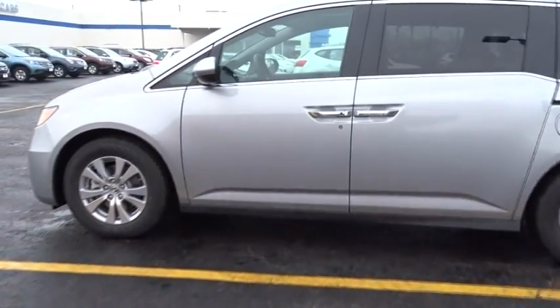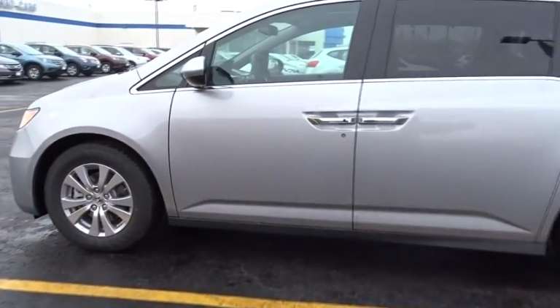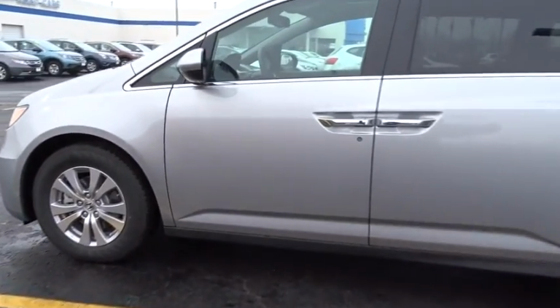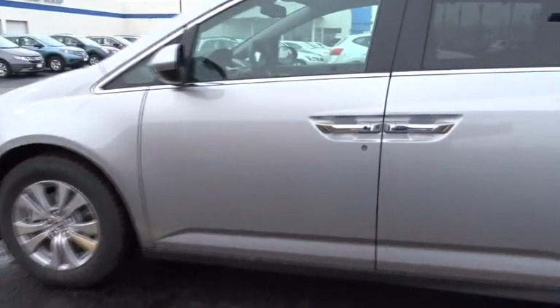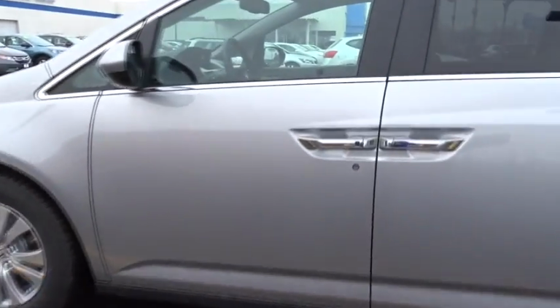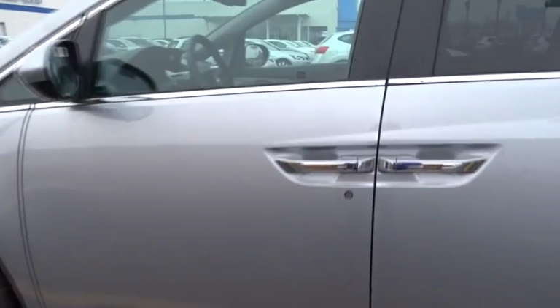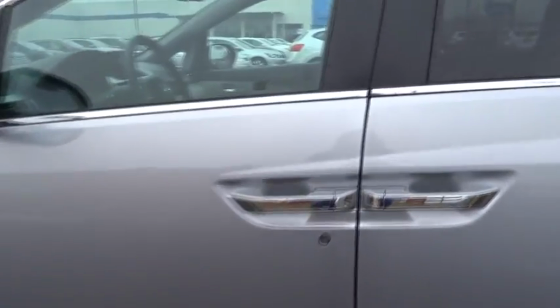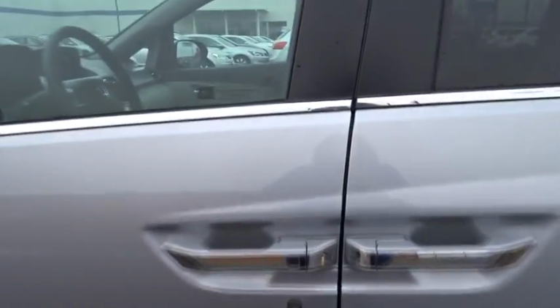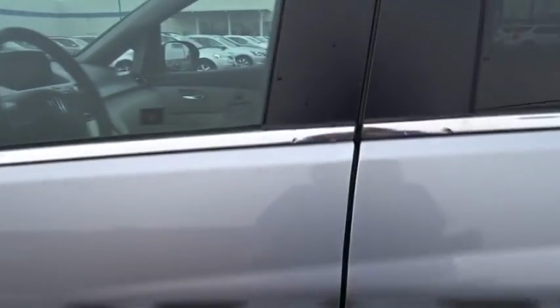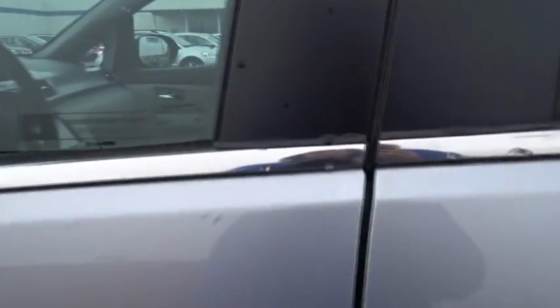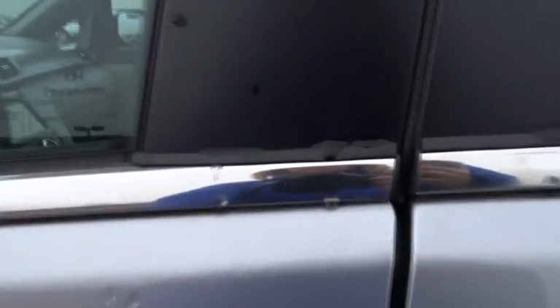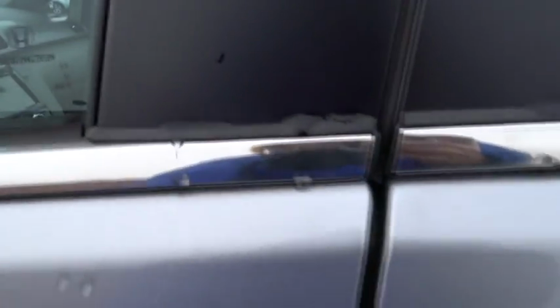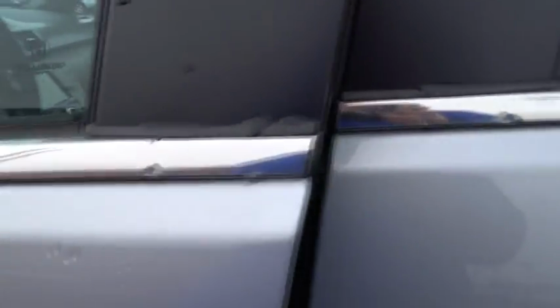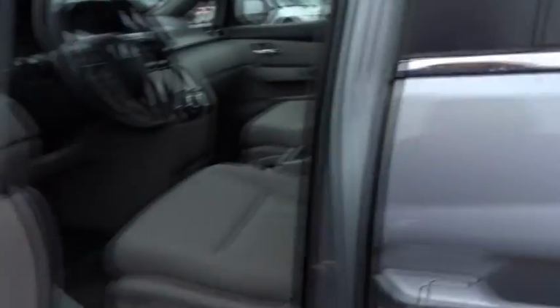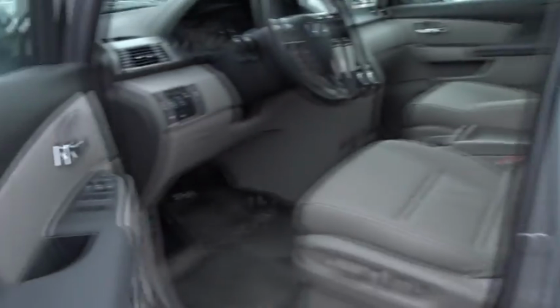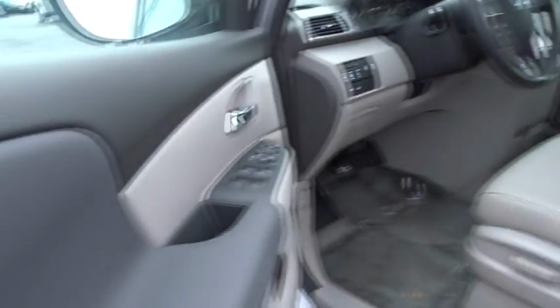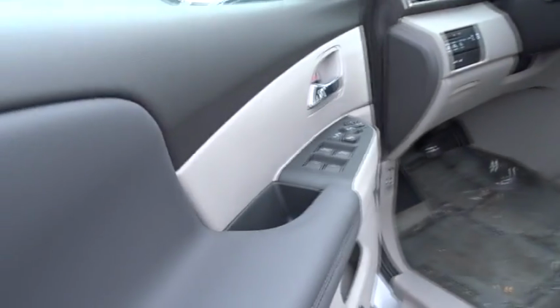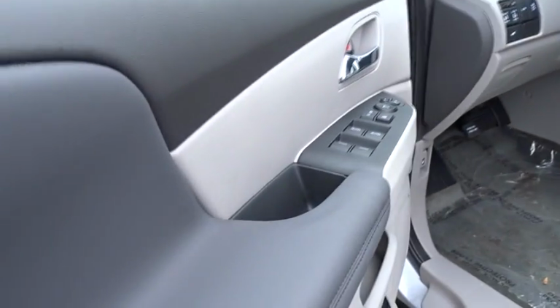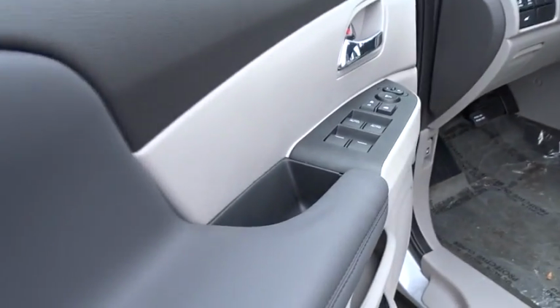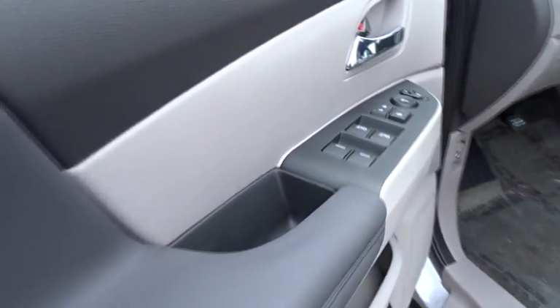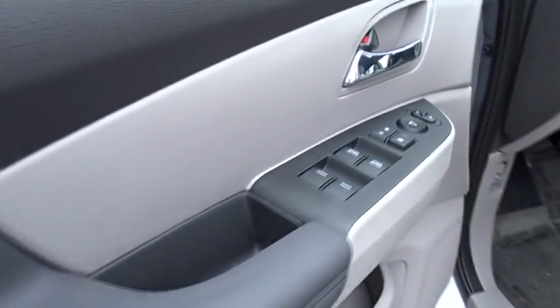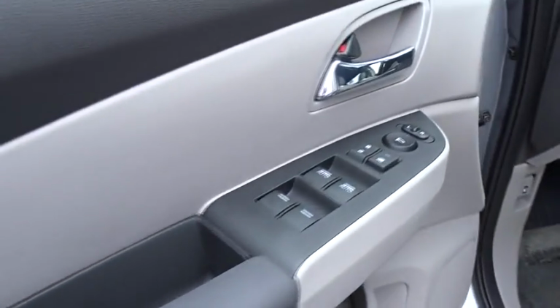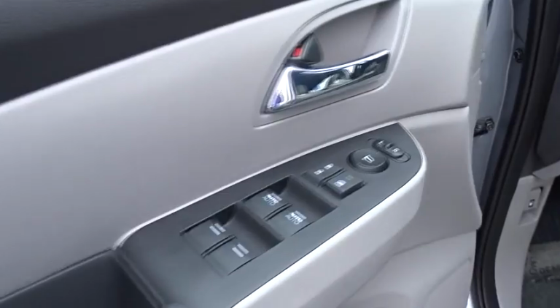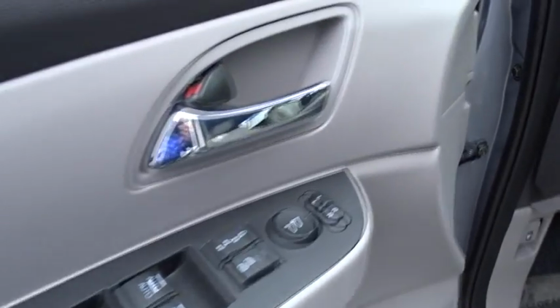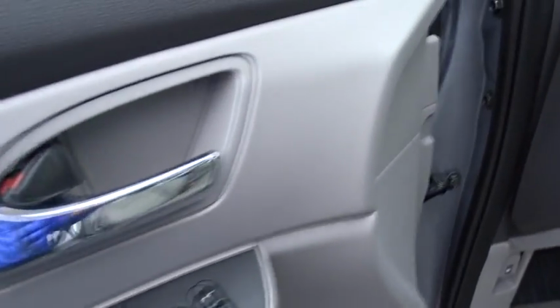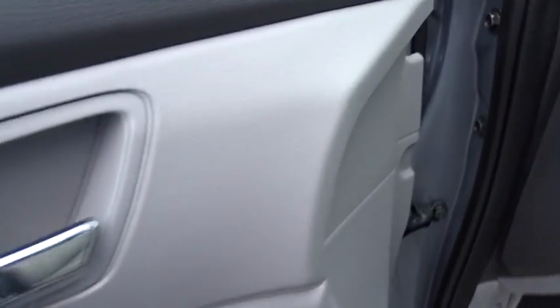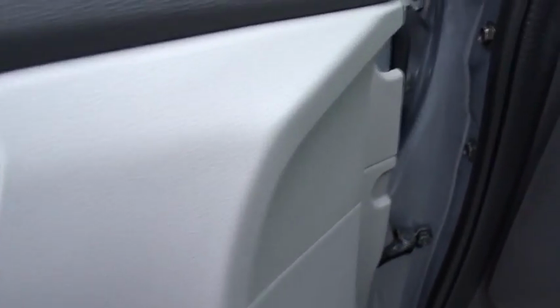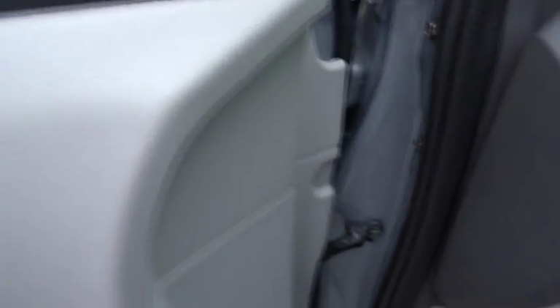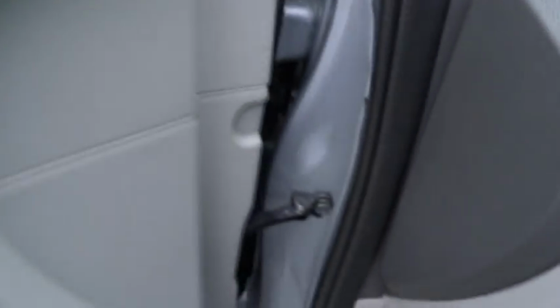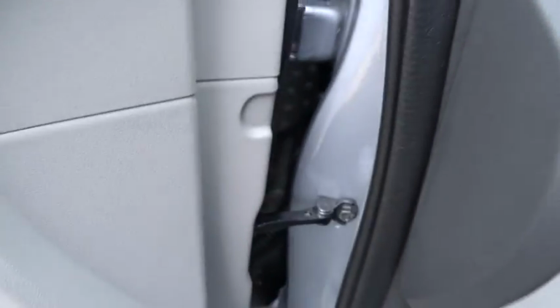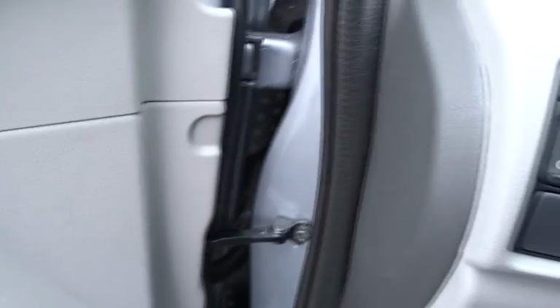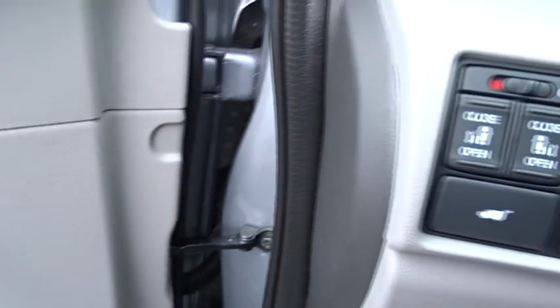Stability control, traction control, anti-lock braking system, power passenger seat, power liftgate, steering wheel audio controls, keyless entry, backup camera.